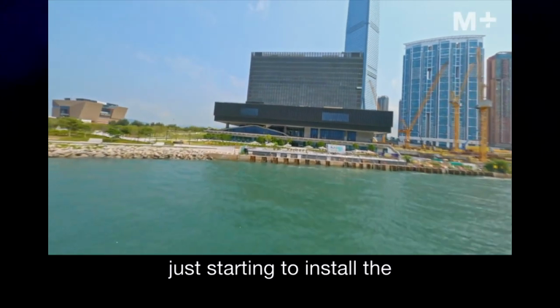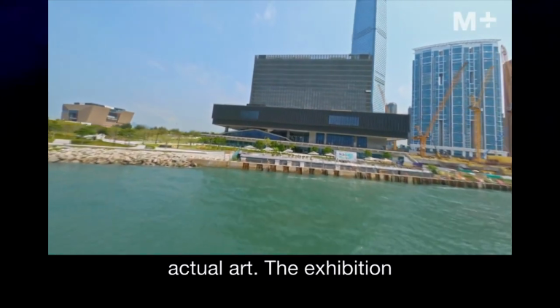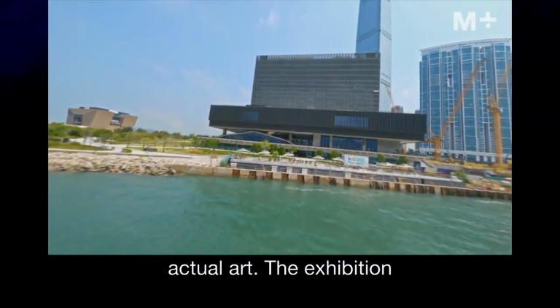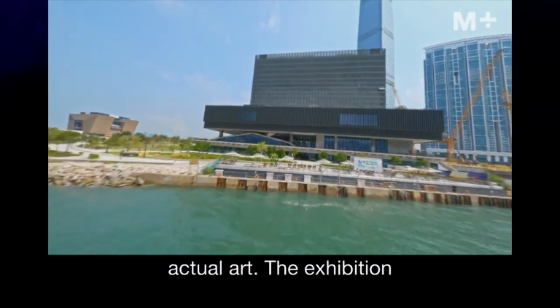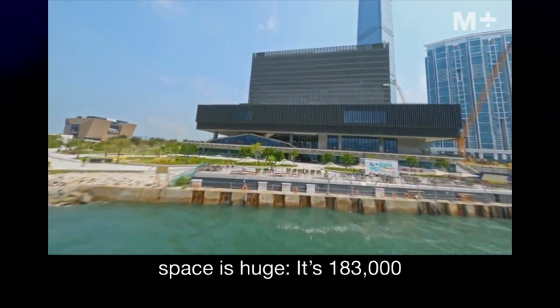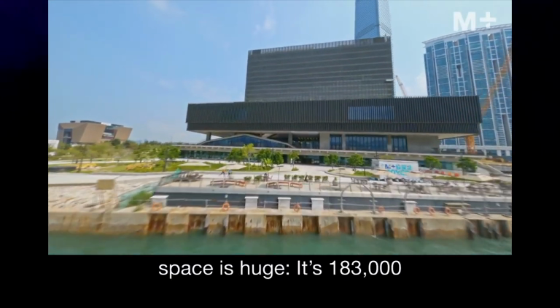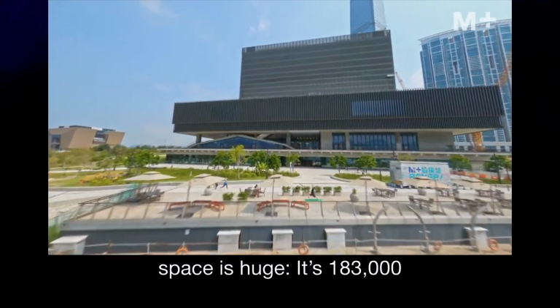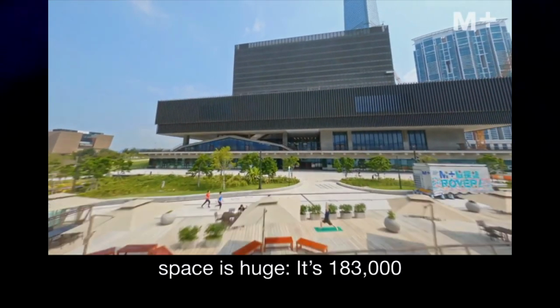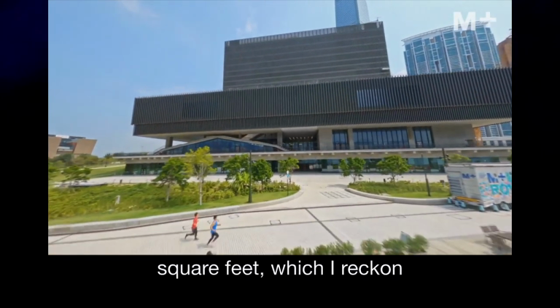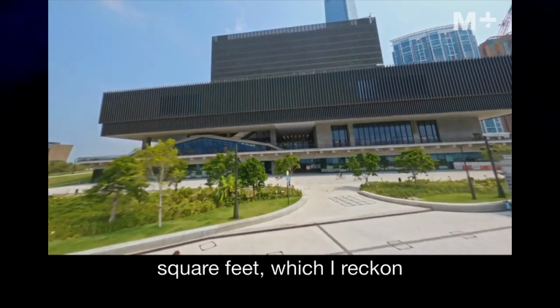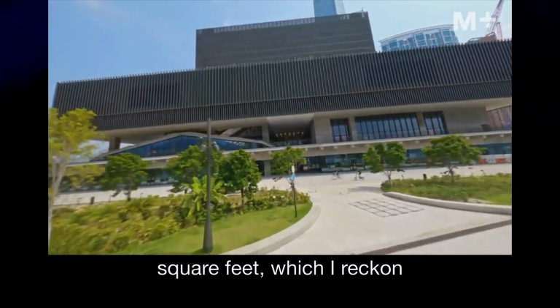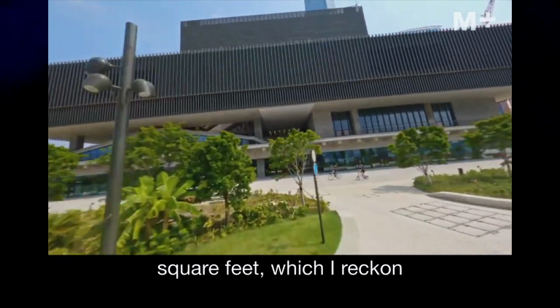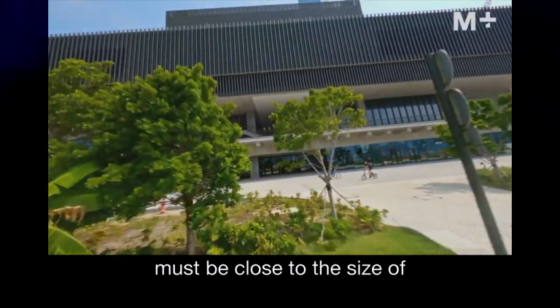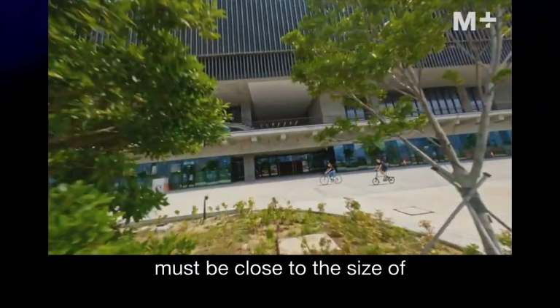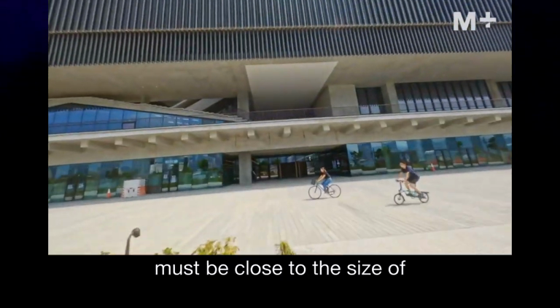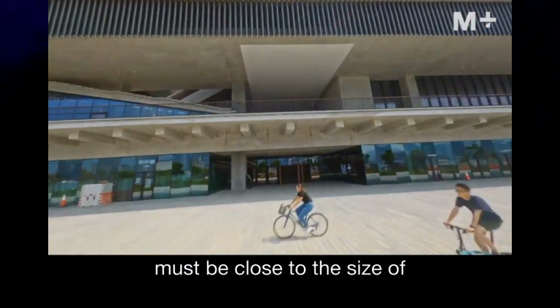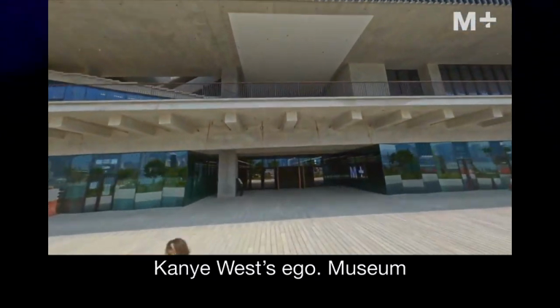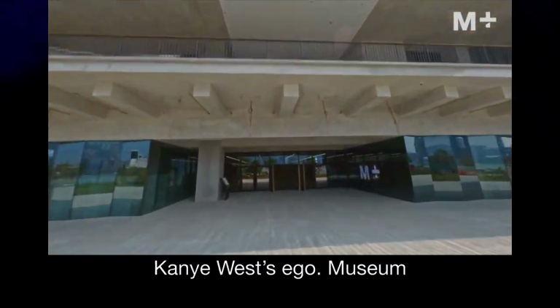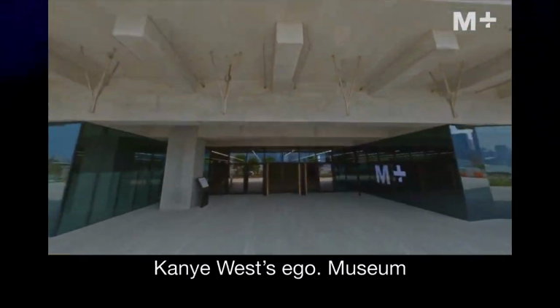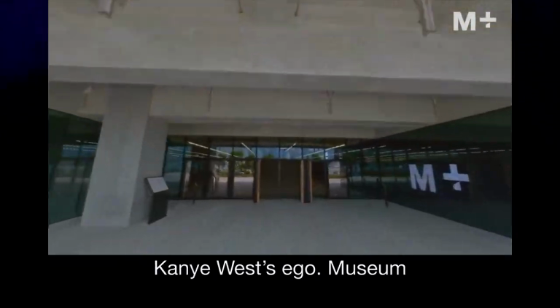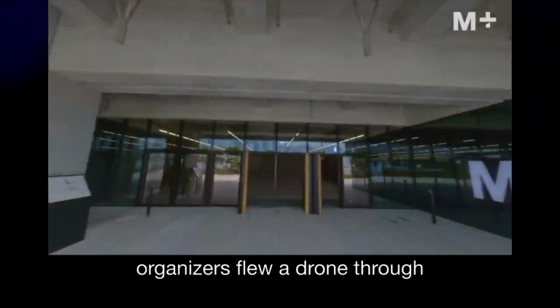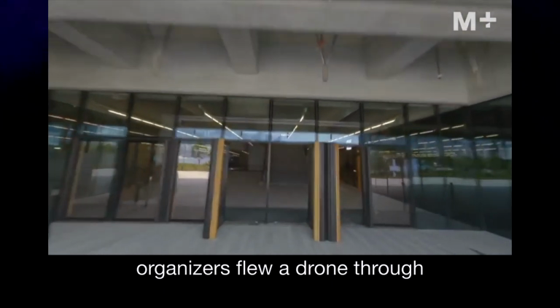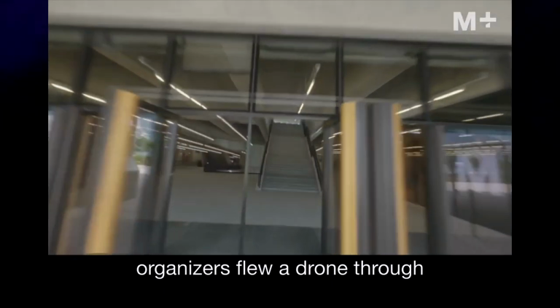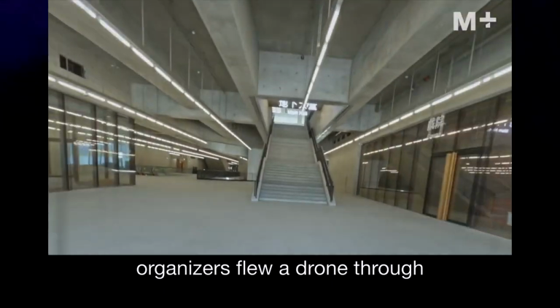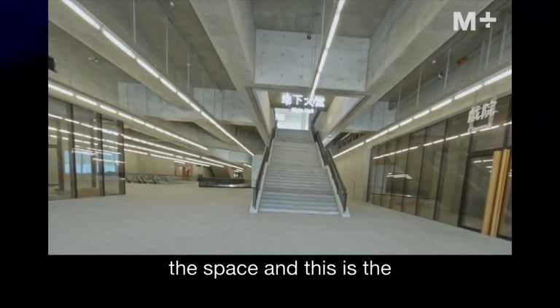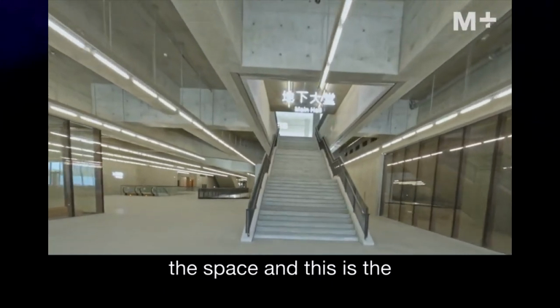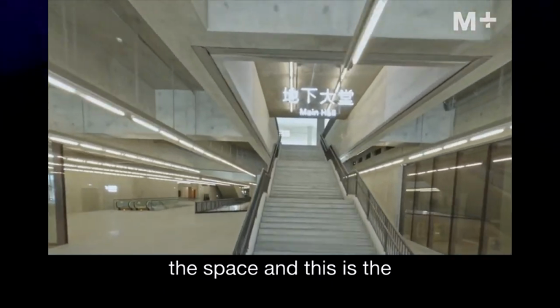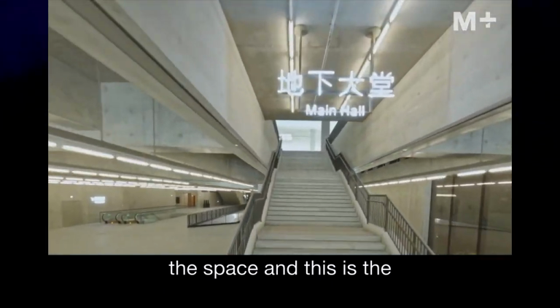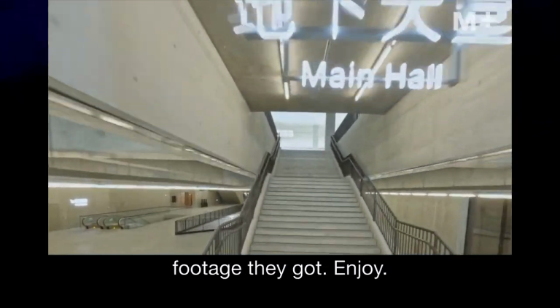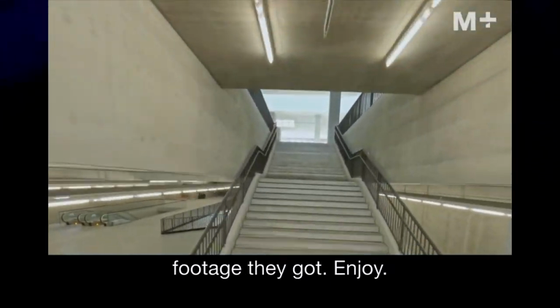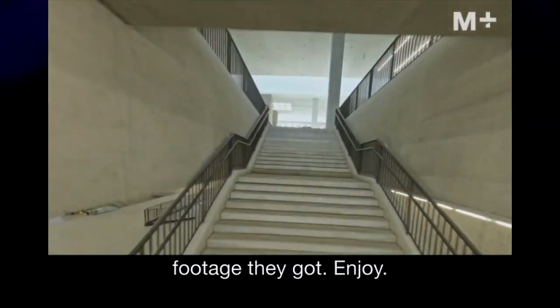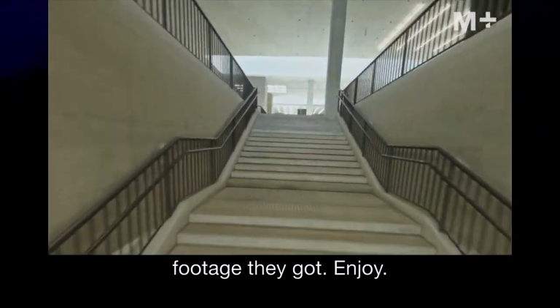The exhibition space is huge — 183,000 square feet, which I reckon must be close to the size of Kanye West's ego. Museum organizers flew a drone through the space and this is the footage they got. Enjoy!